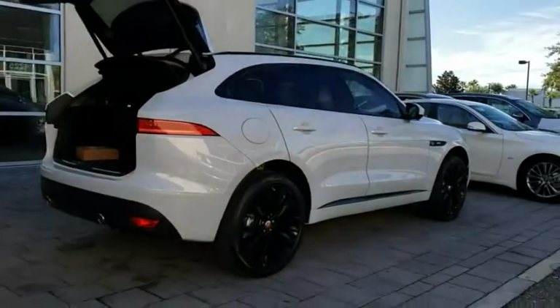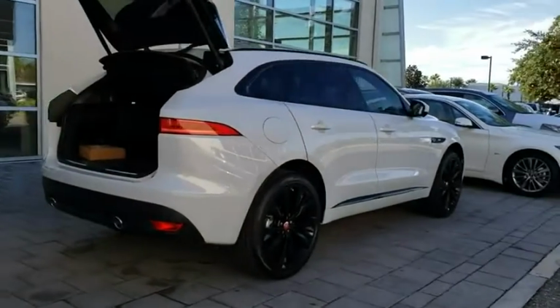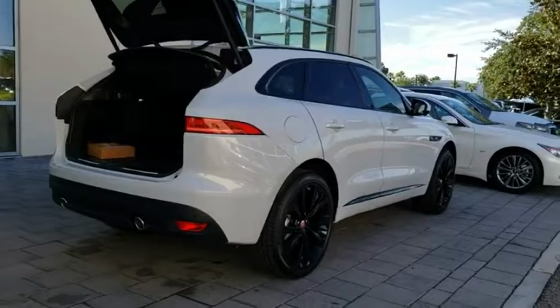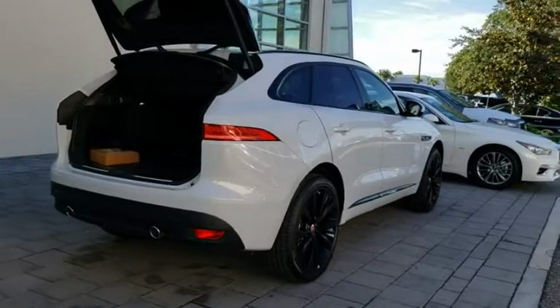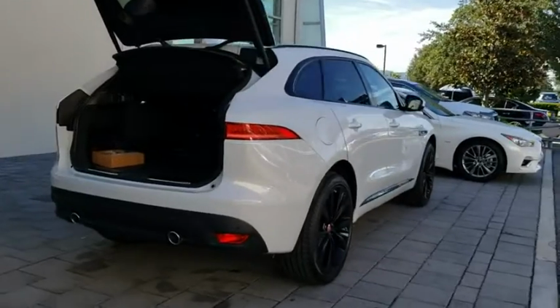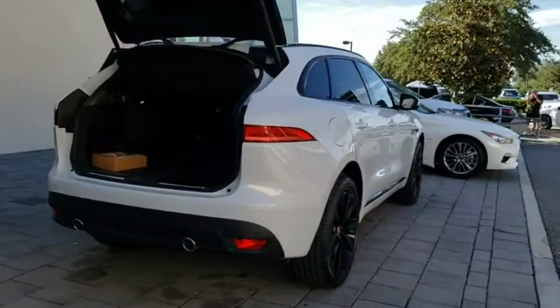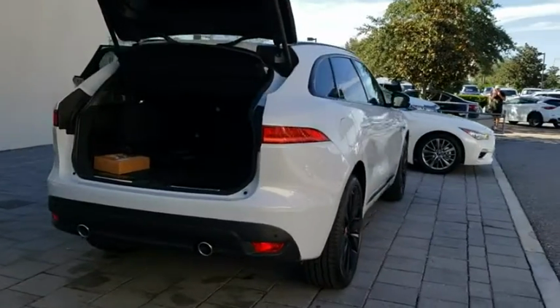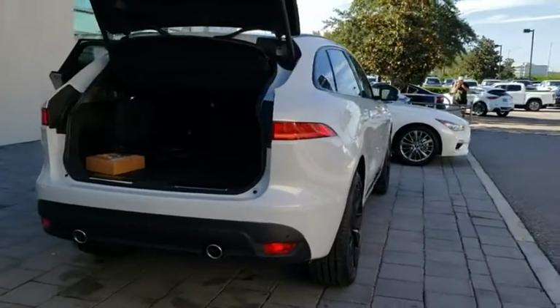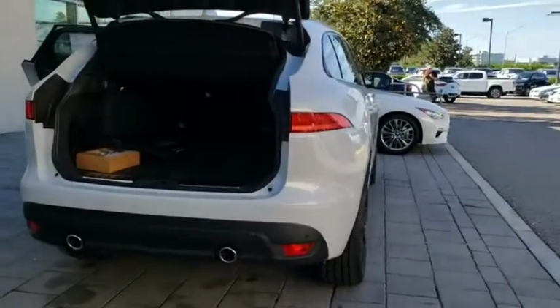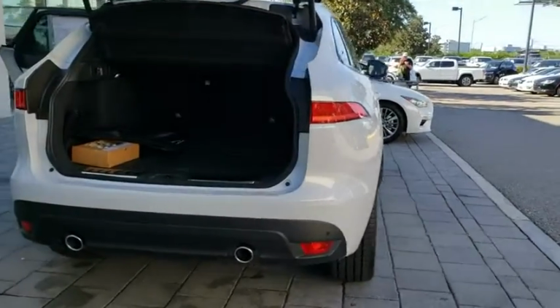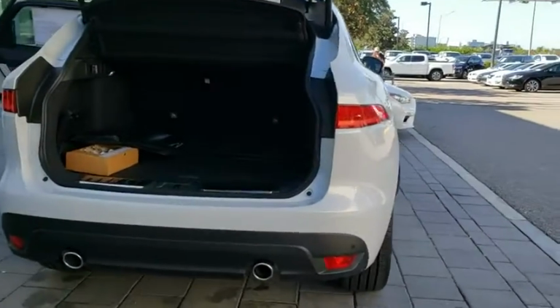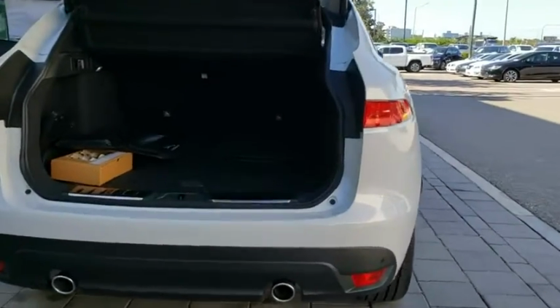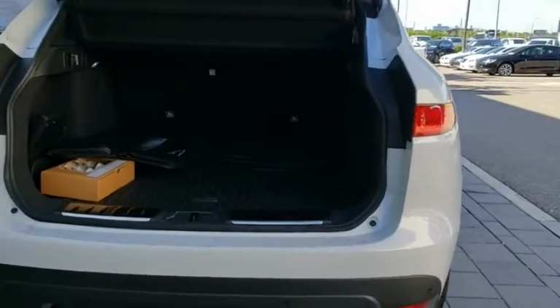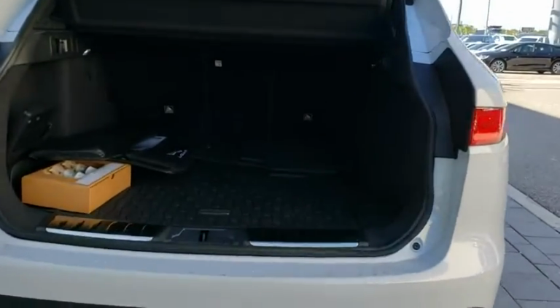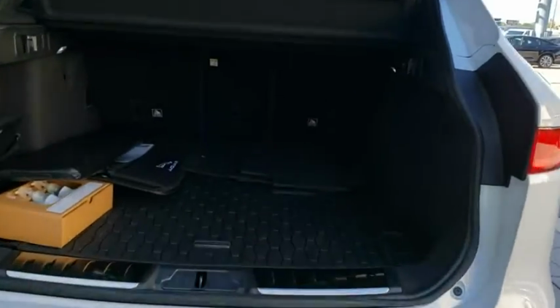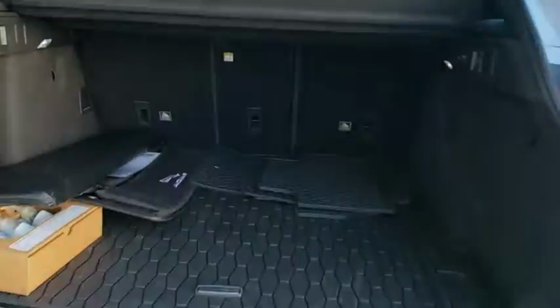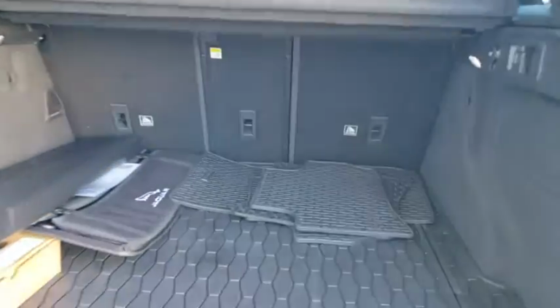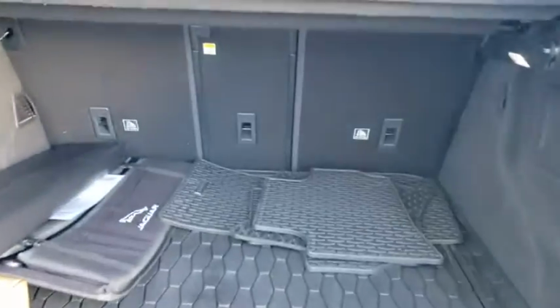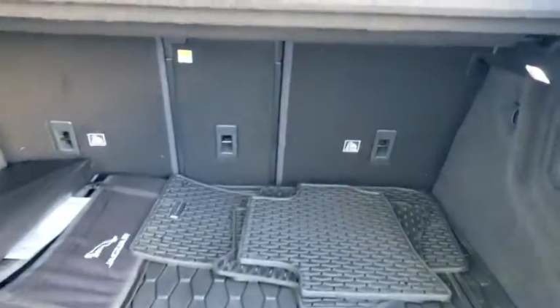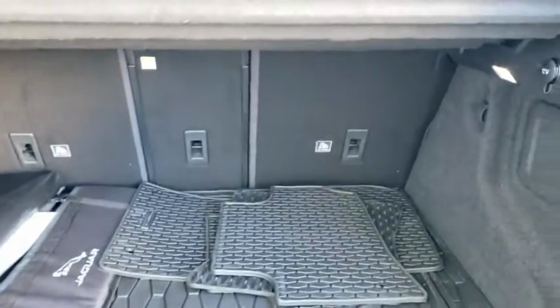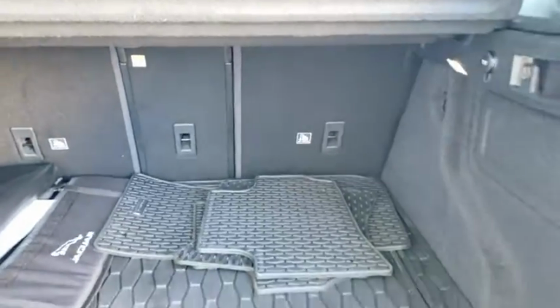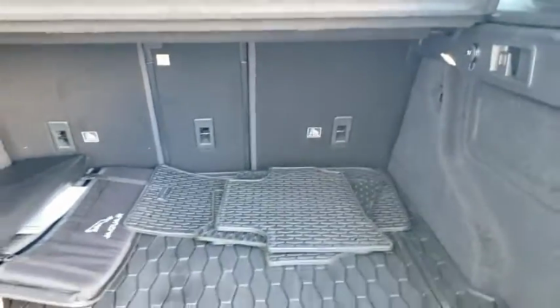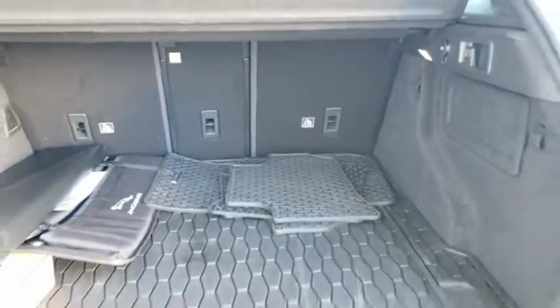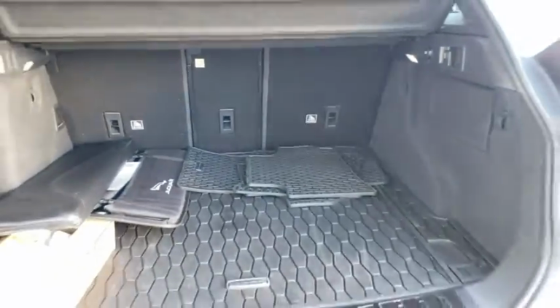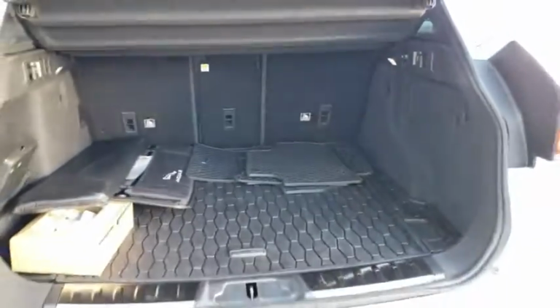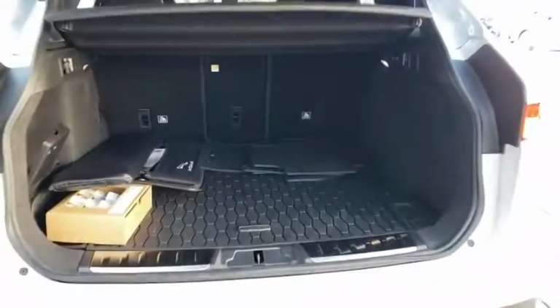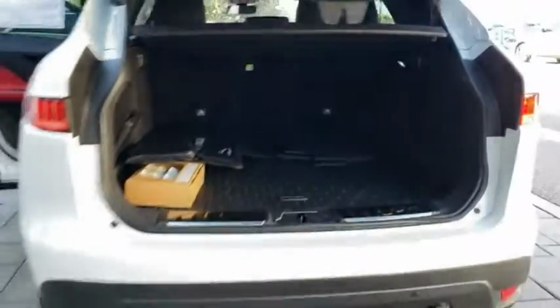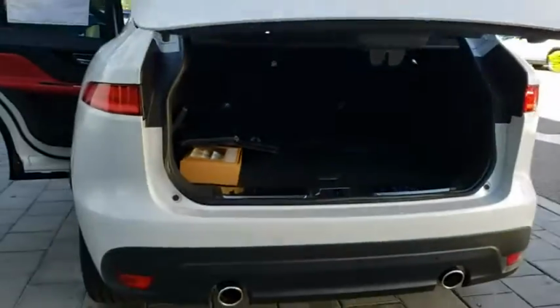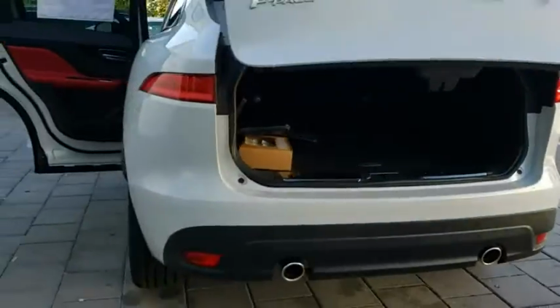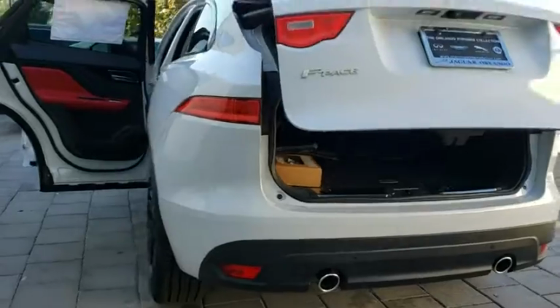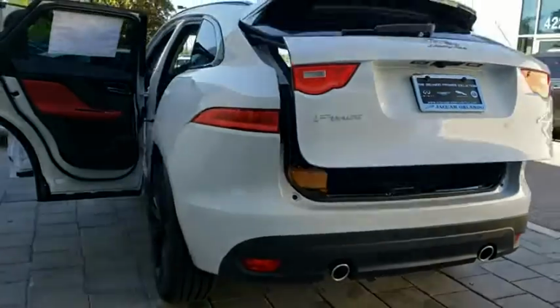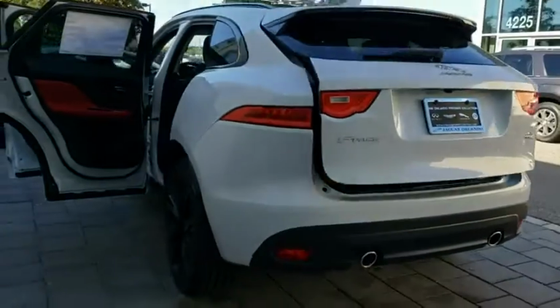Traction control, remote engine start, navigation system, keyless entry, steering wheel audio controls, all-wheel drive, anti-lock braking system, power liftgate, power passenger seat, stability control.